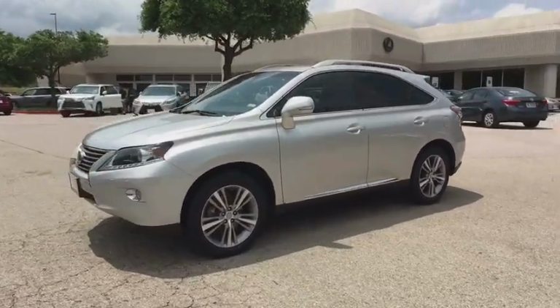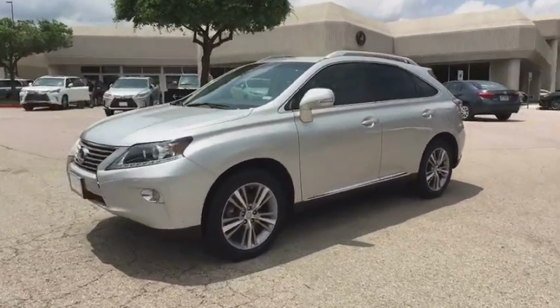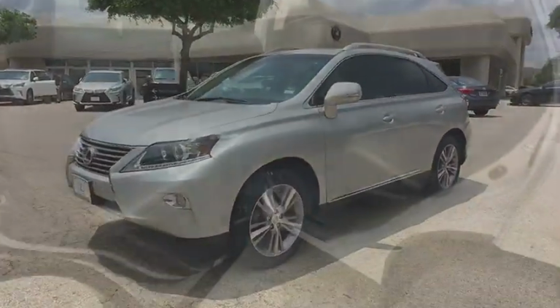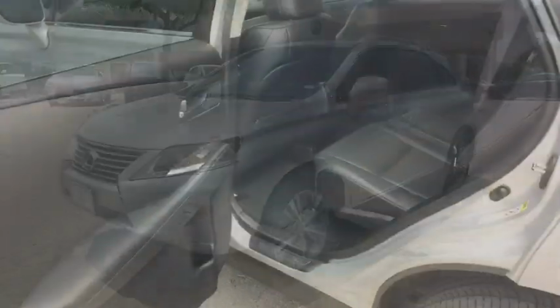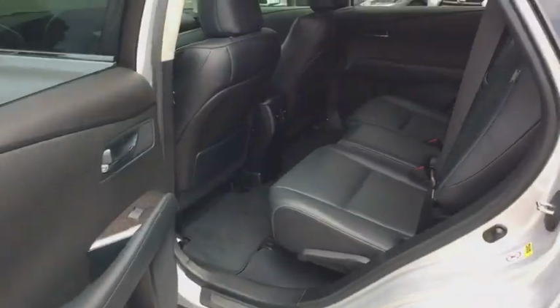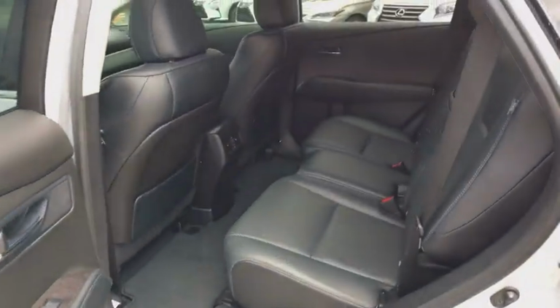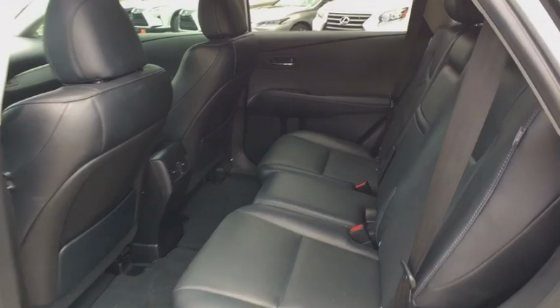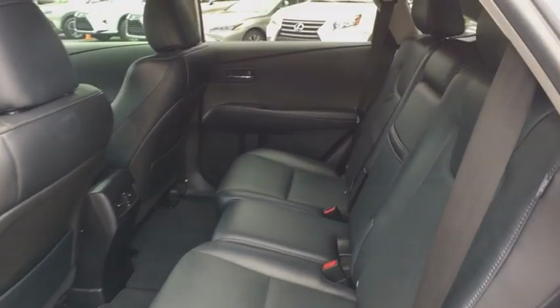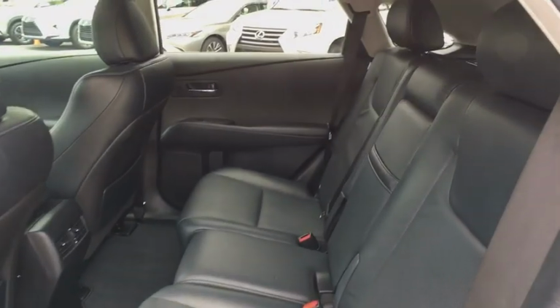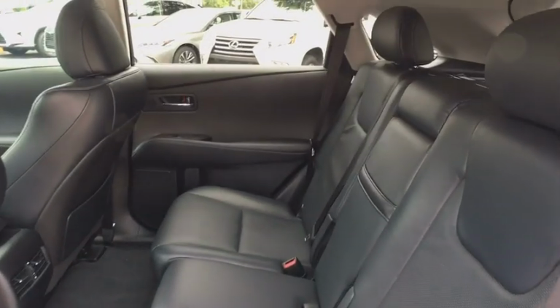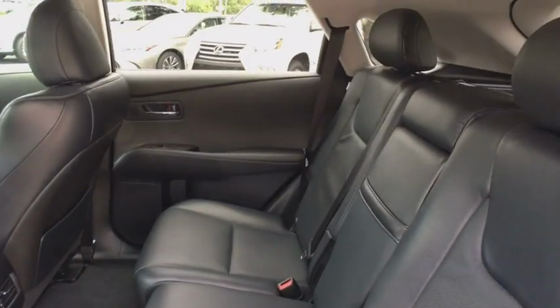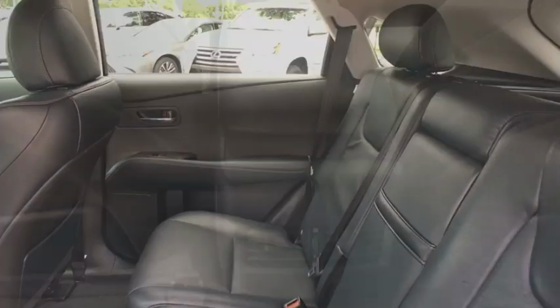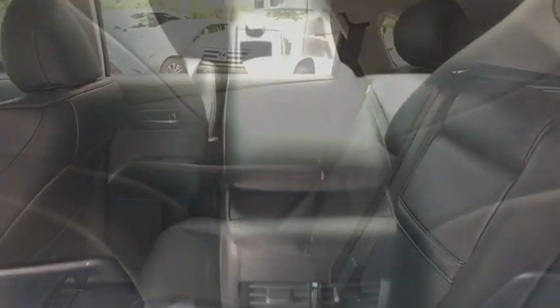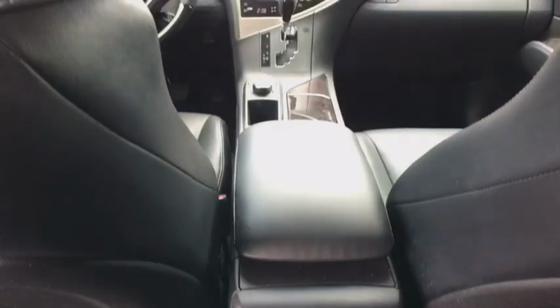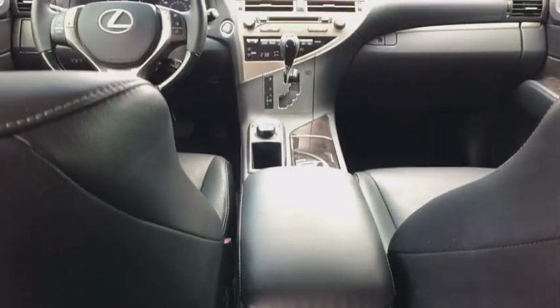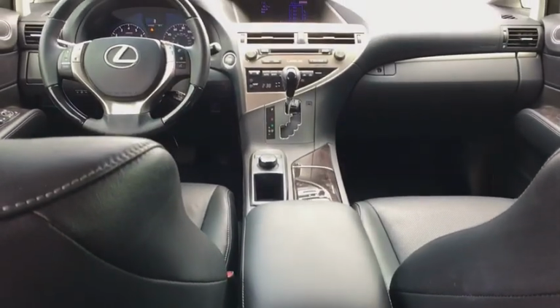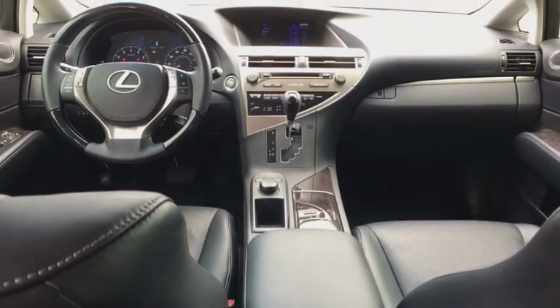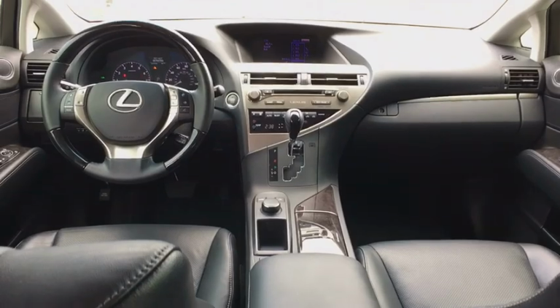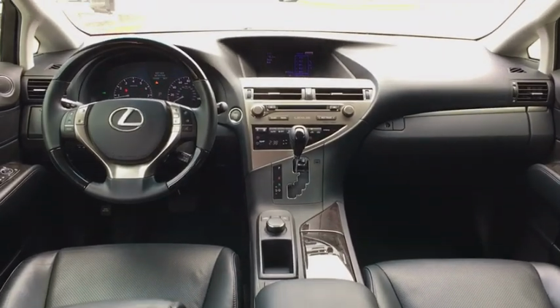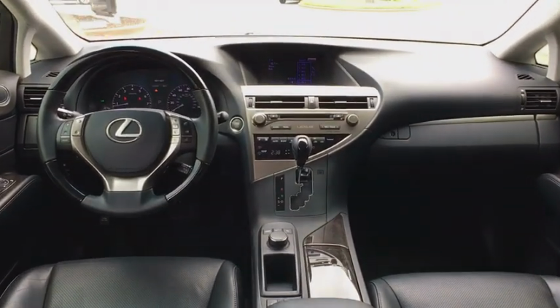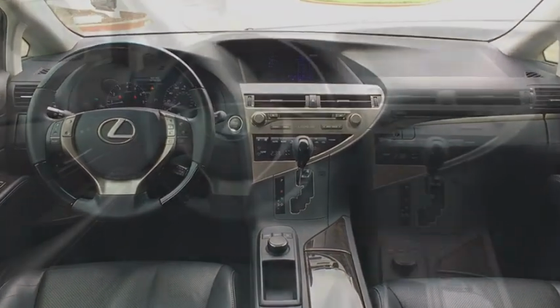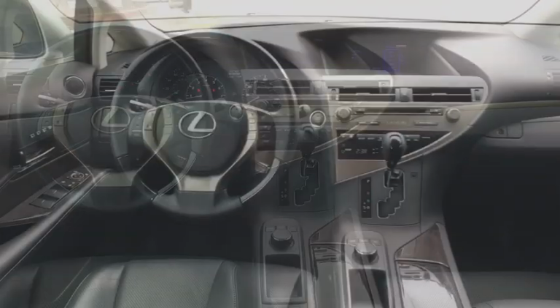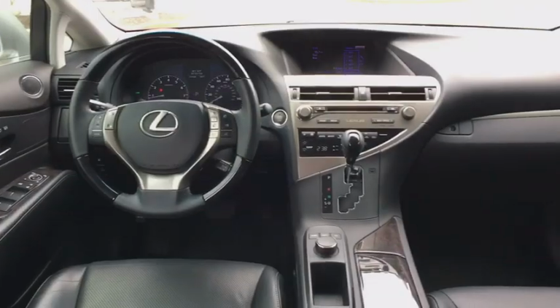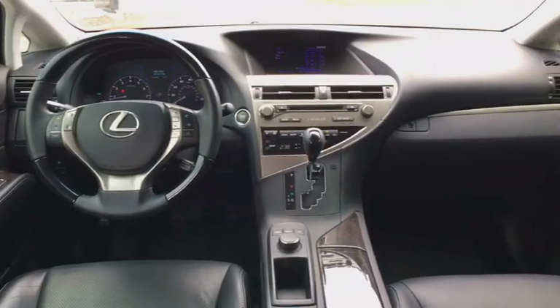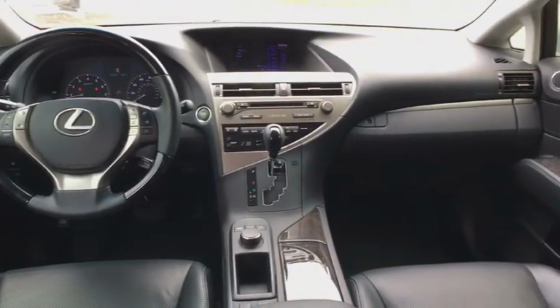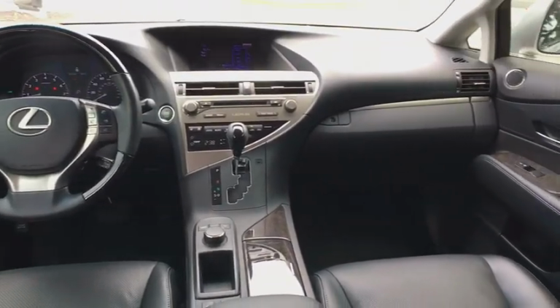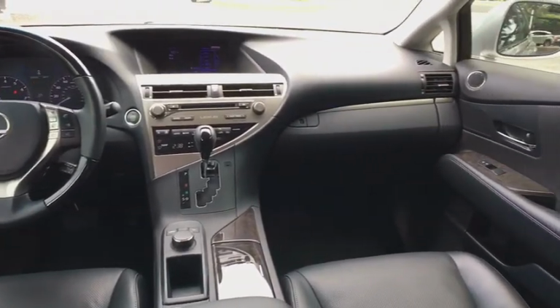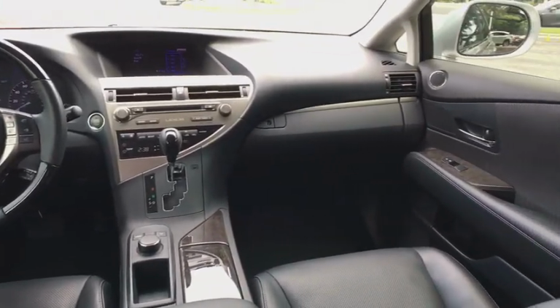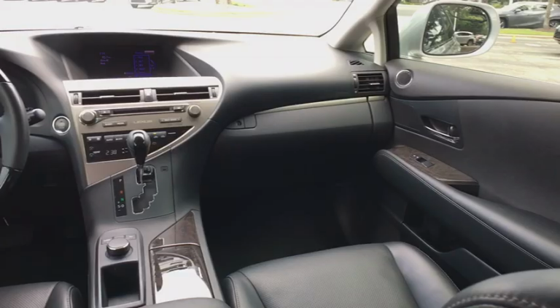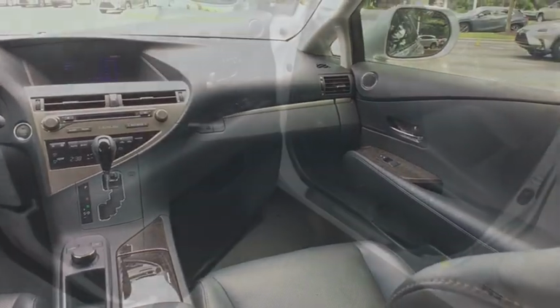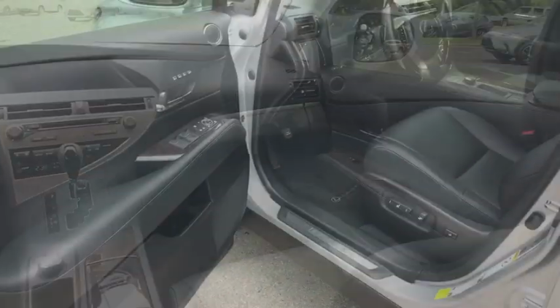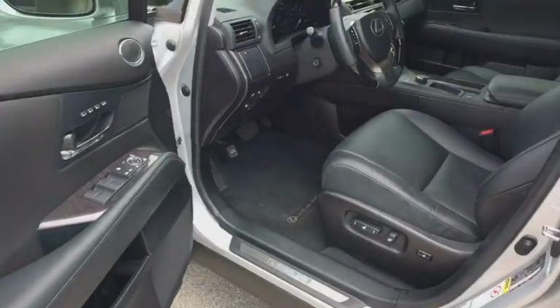Traction control, keyless entry, power driver's seat, power passenger seat, power liftgate, dual airbags, Bluetooth, leather-wrapped steering wheel, alloy wheels, power steering, cruise control, four-wheel disc brakes, anti-theft security system.